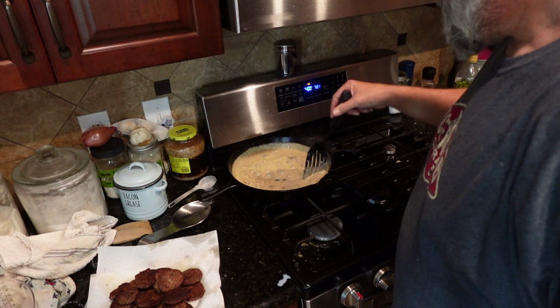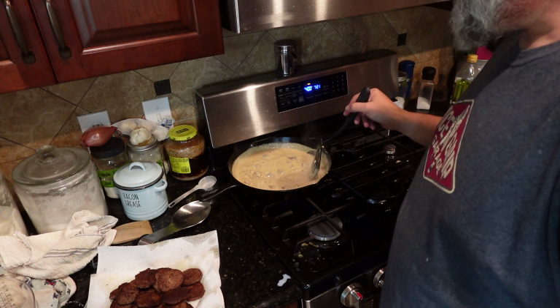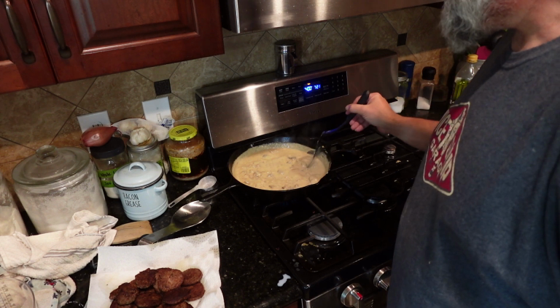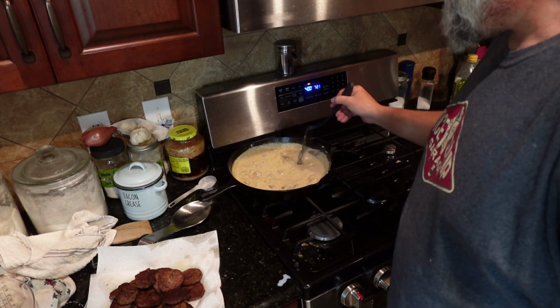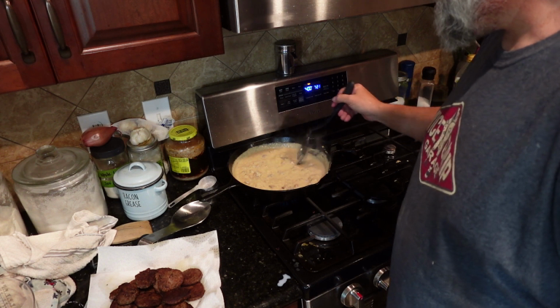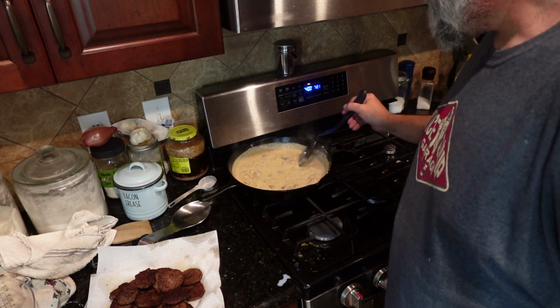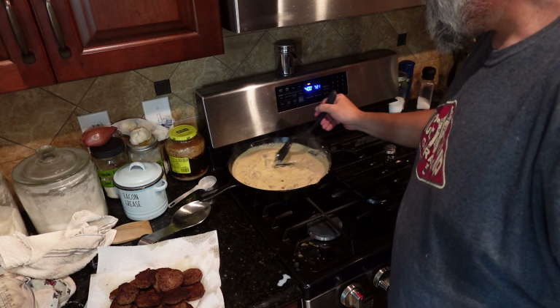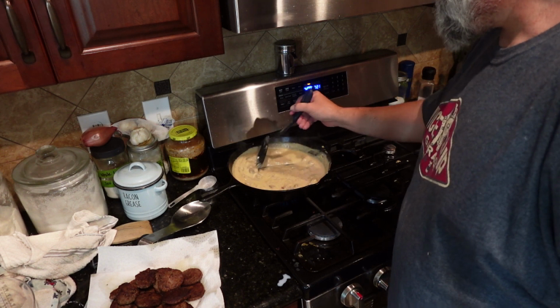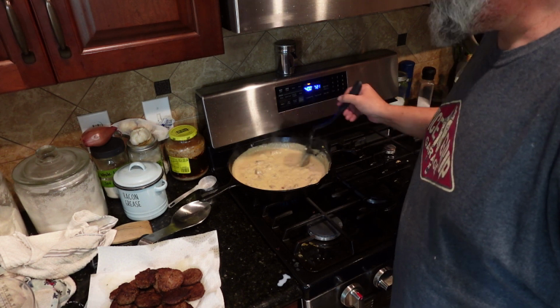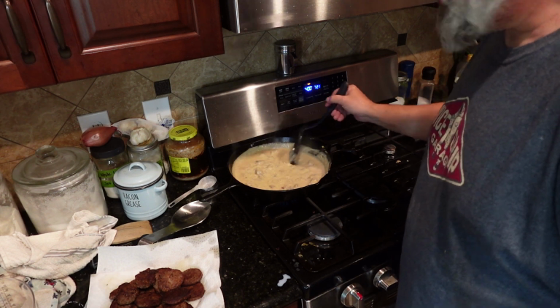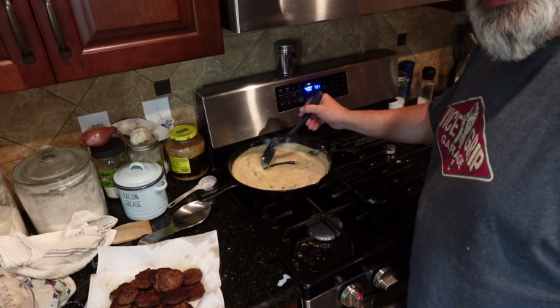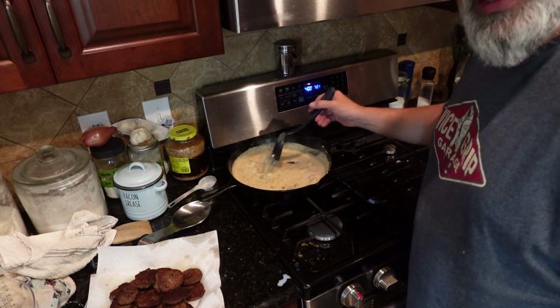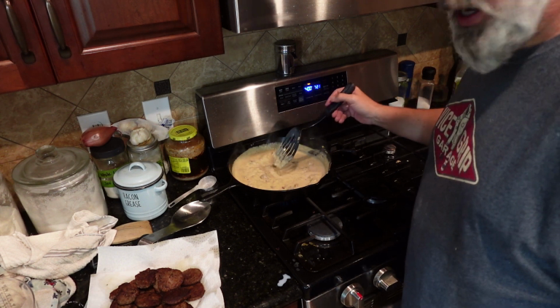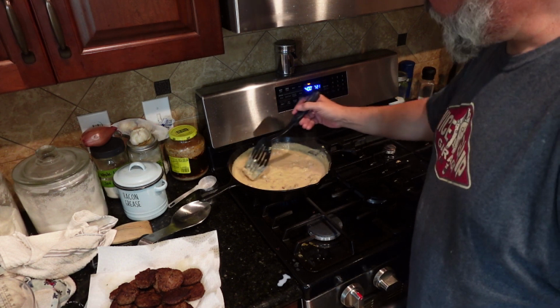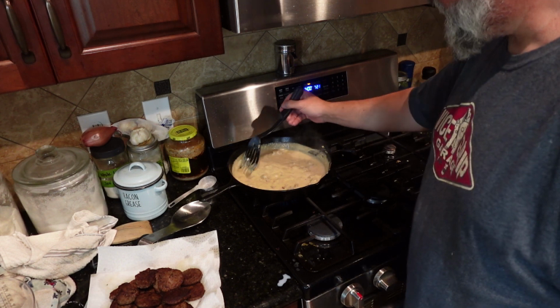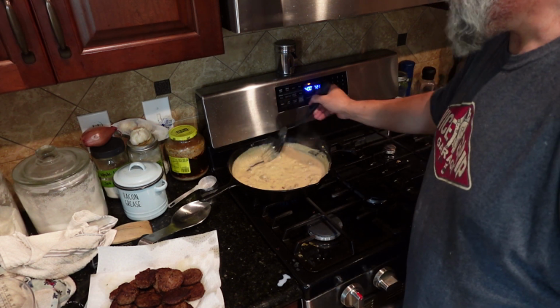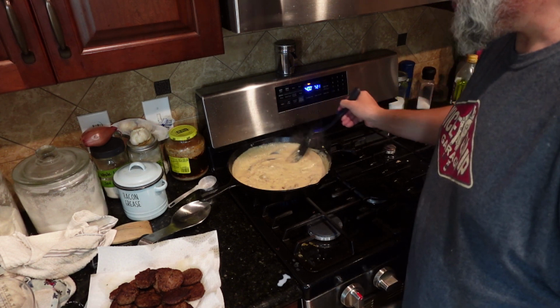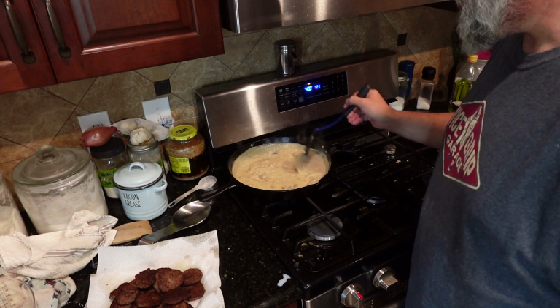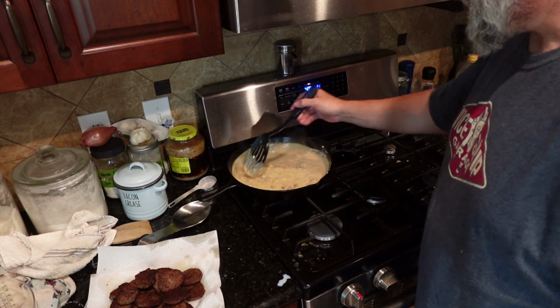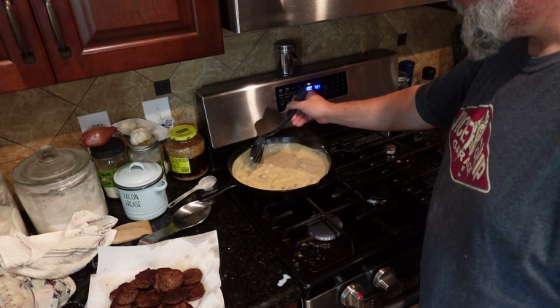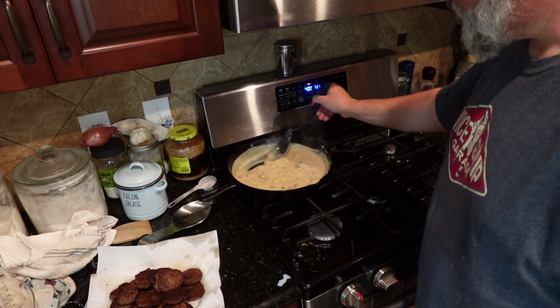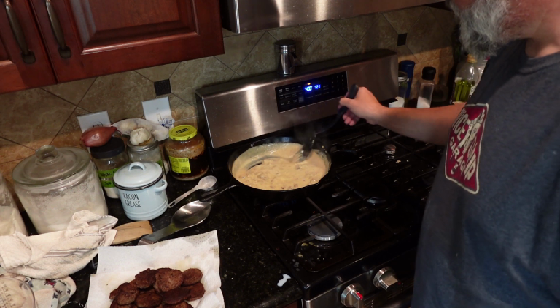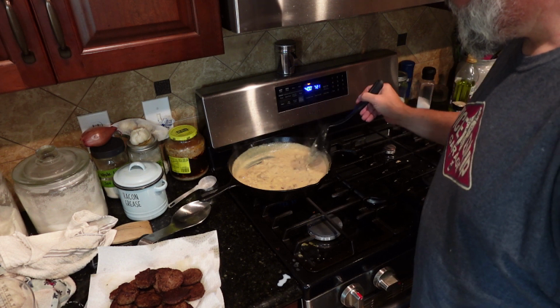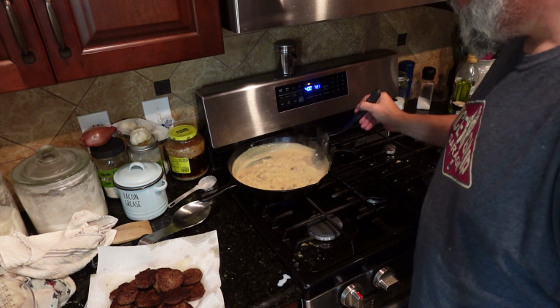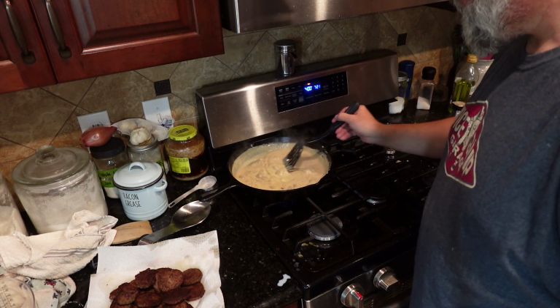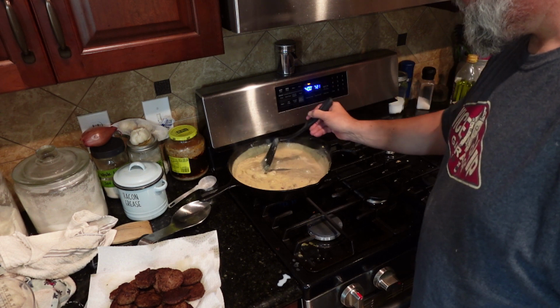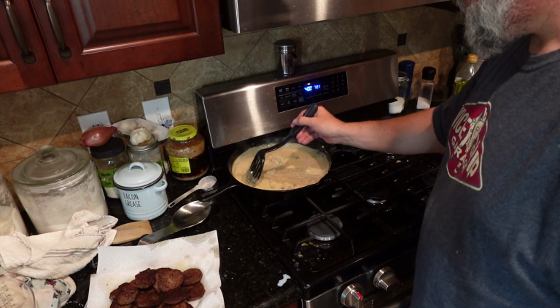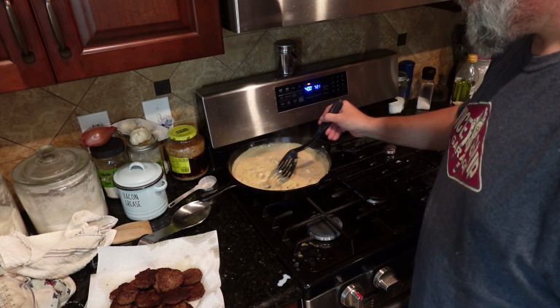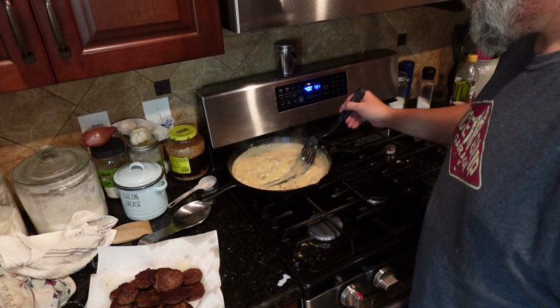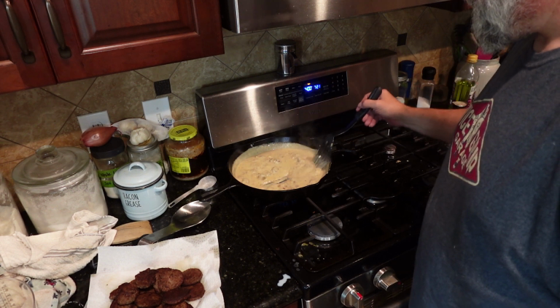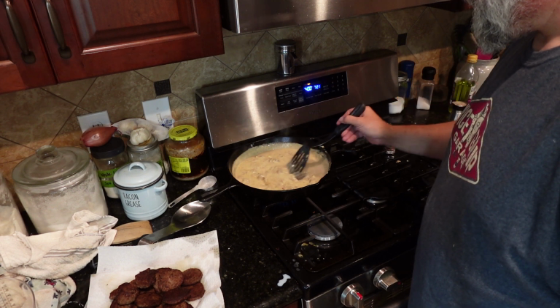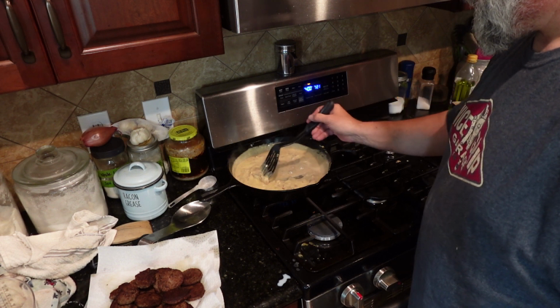If something happens — let's say you have way too much grease and you got it too watery — just add a little bit more flour.